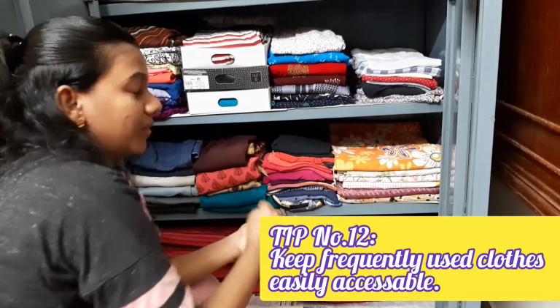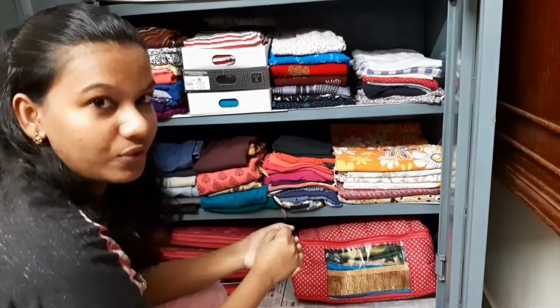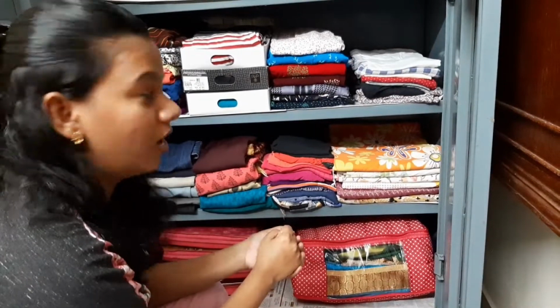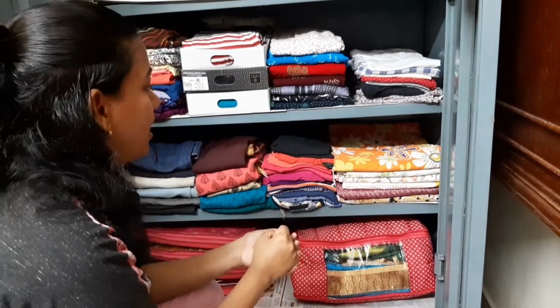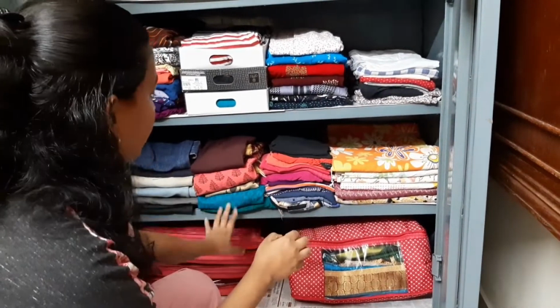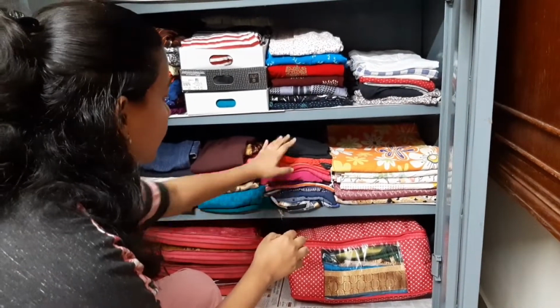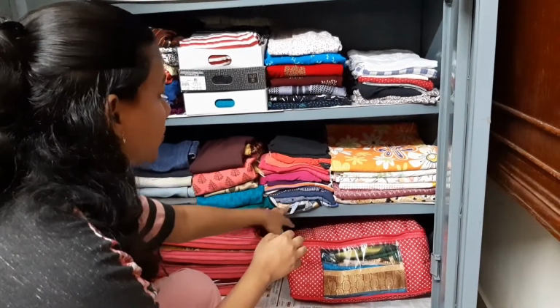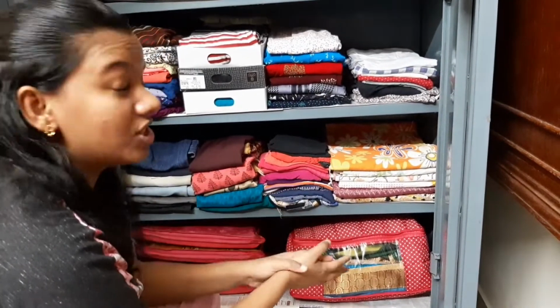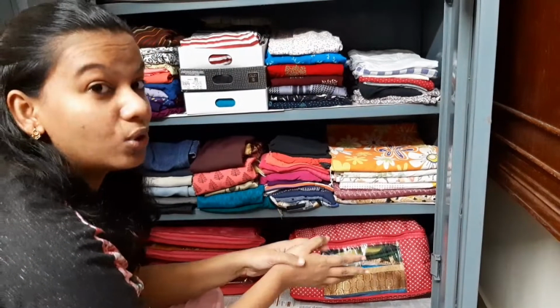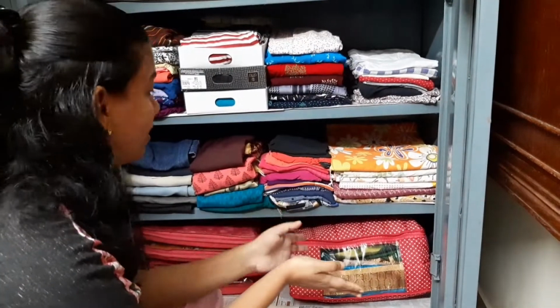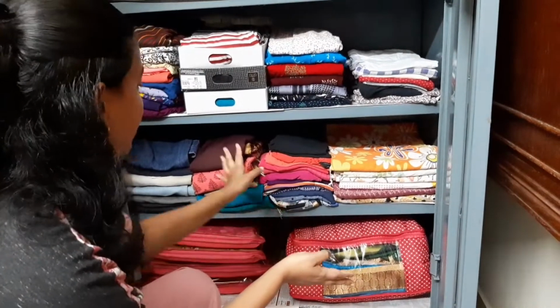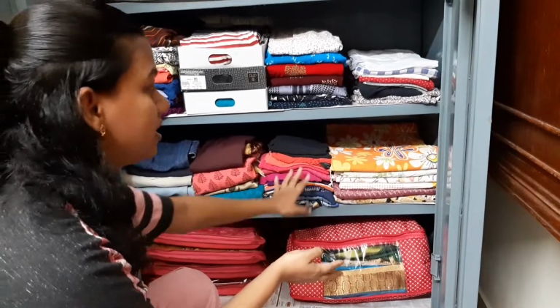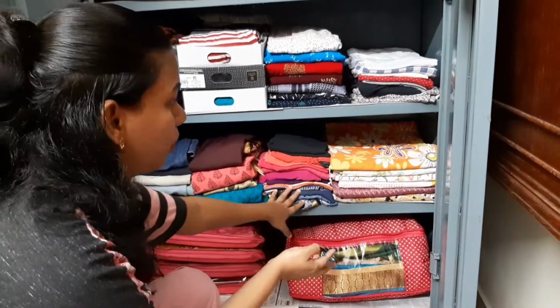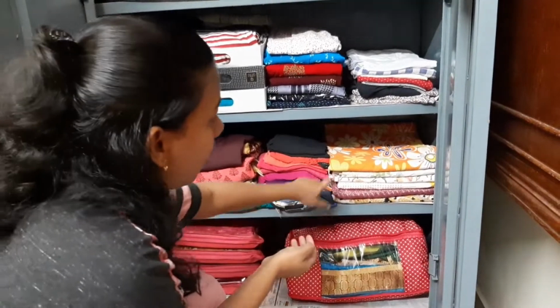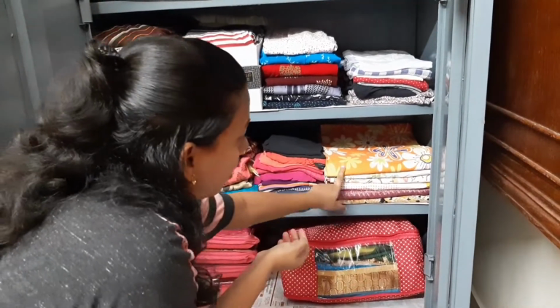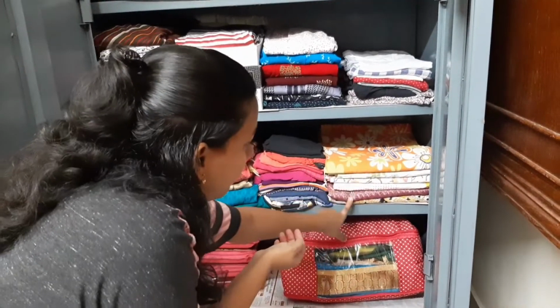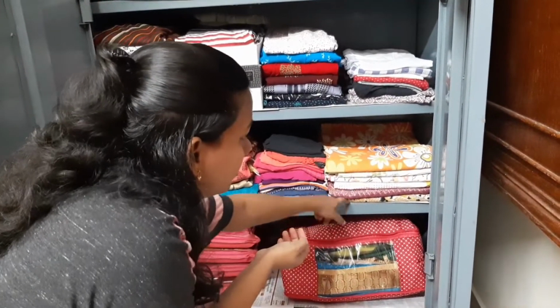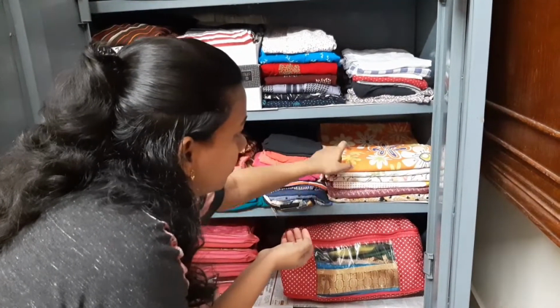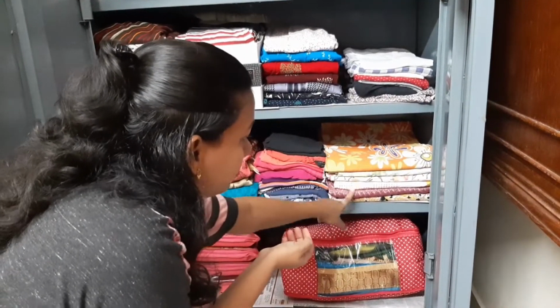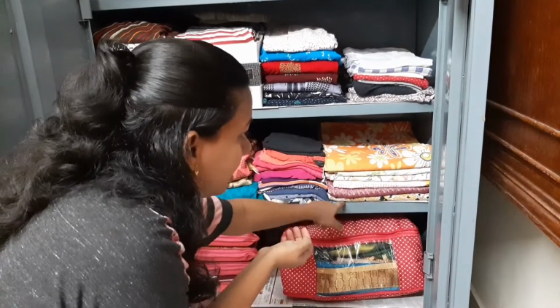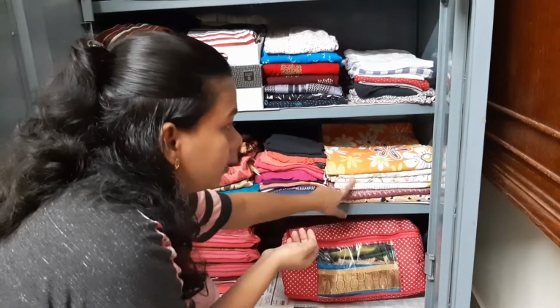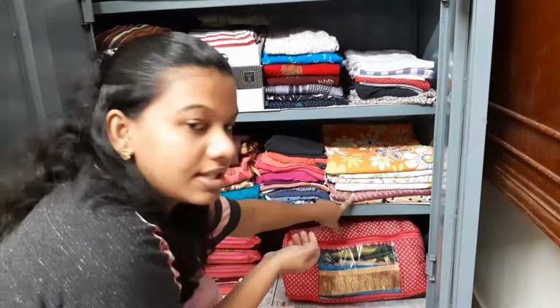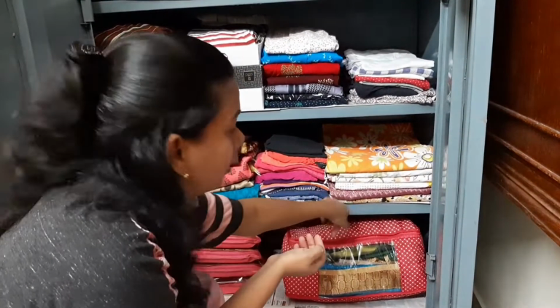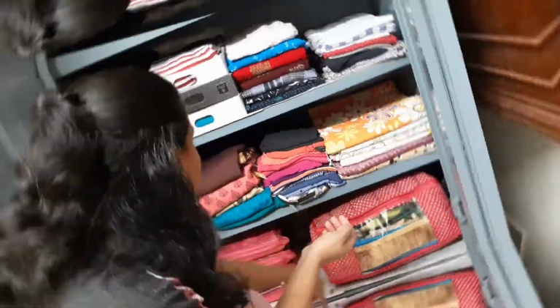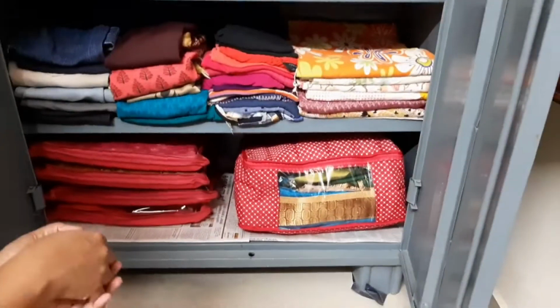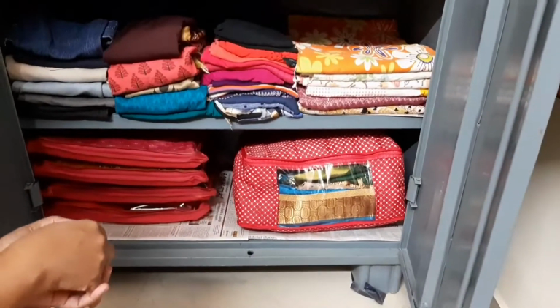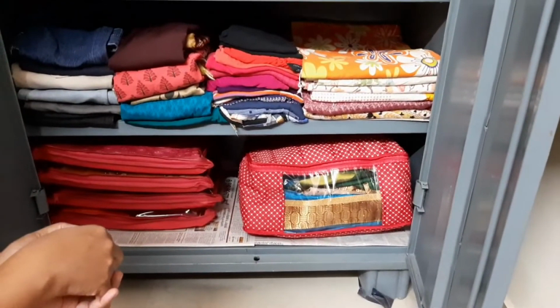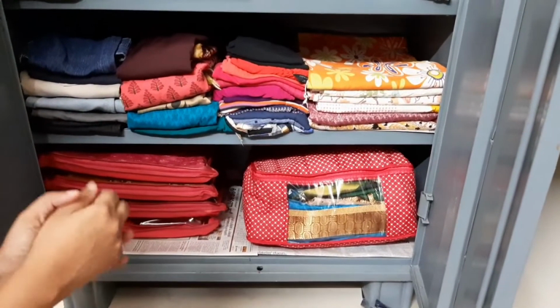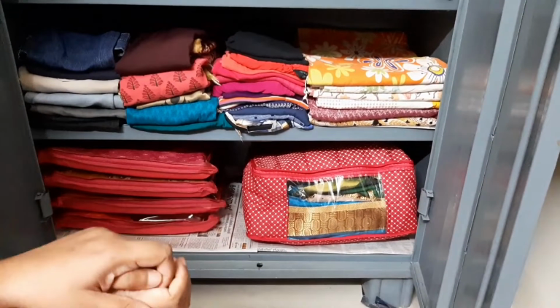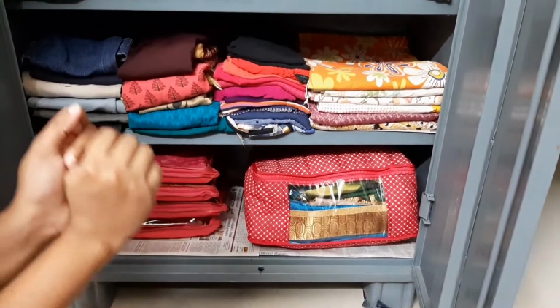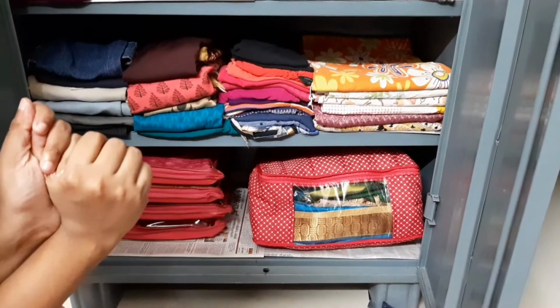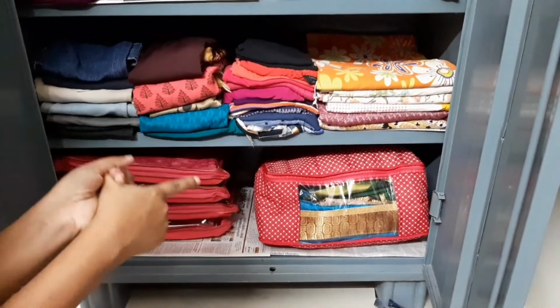The set of clothes I don't use much I've kept below. Here I have kept my bedsheets.